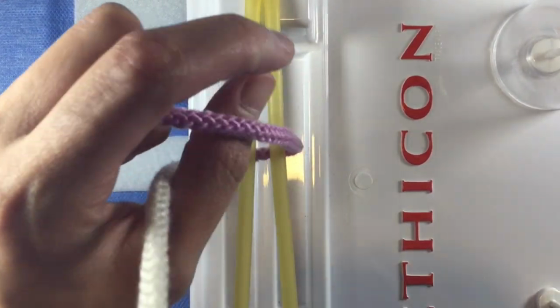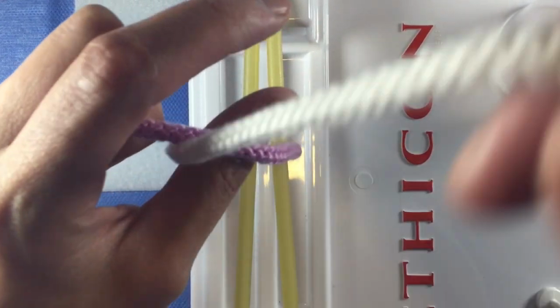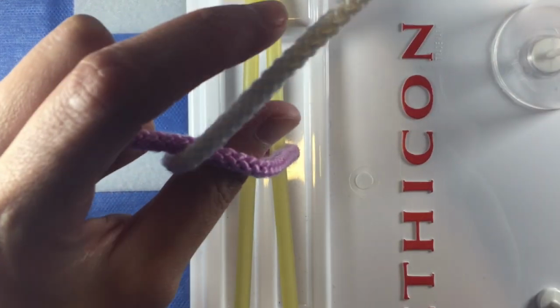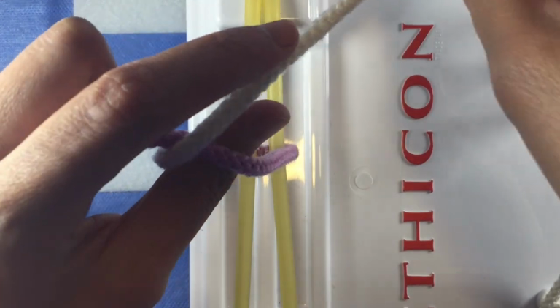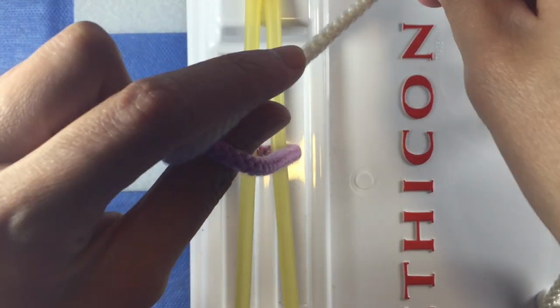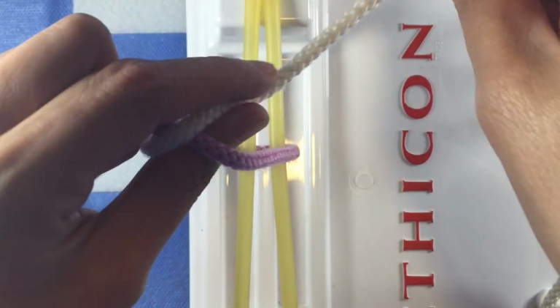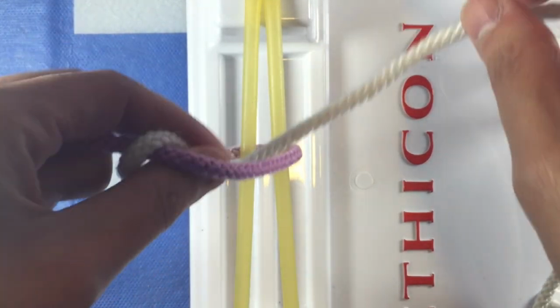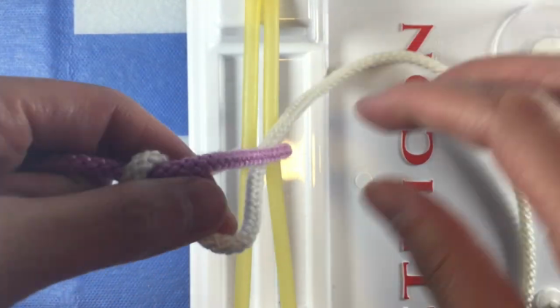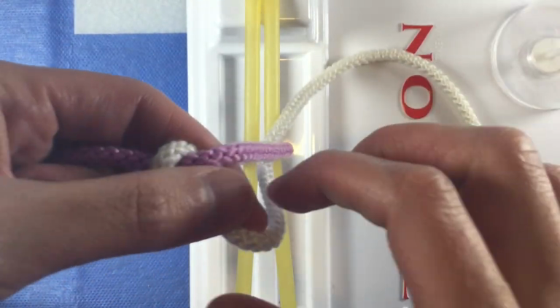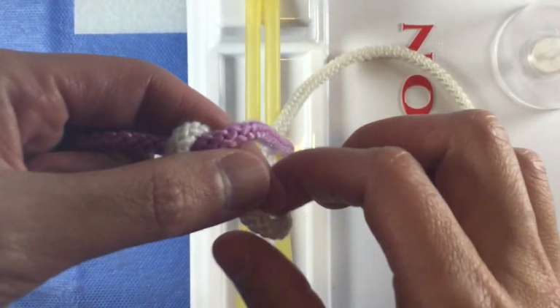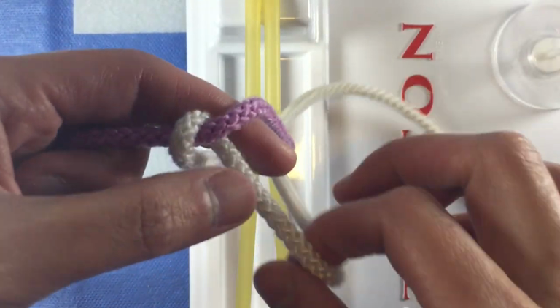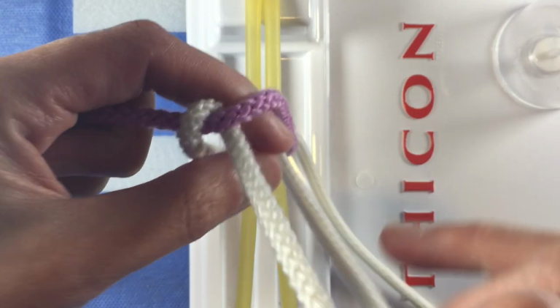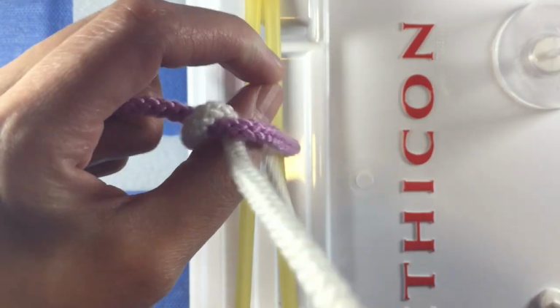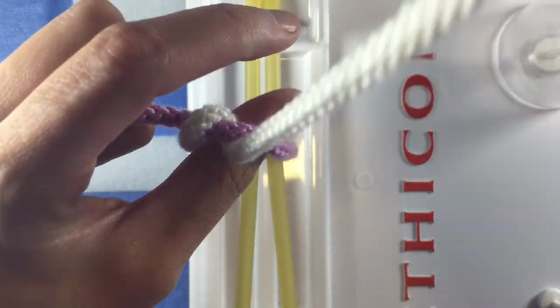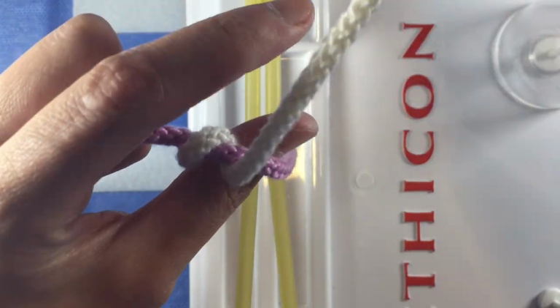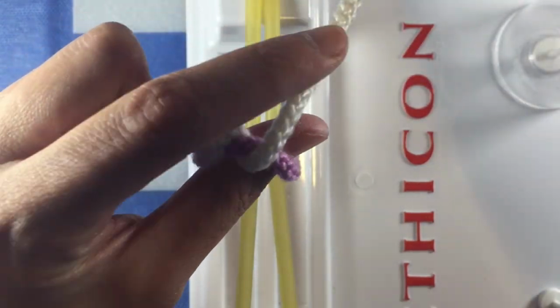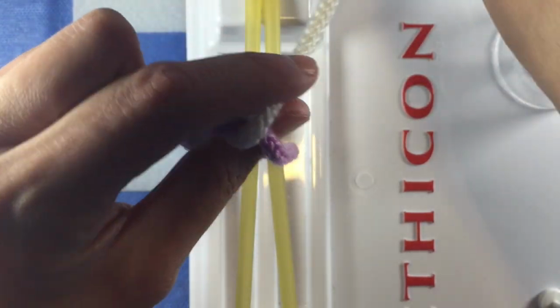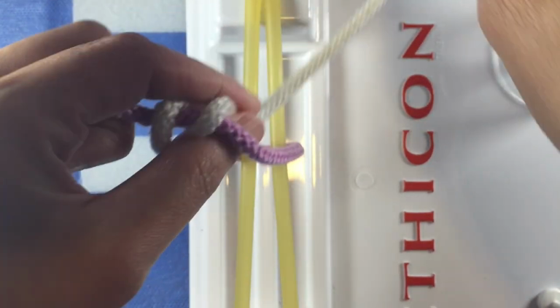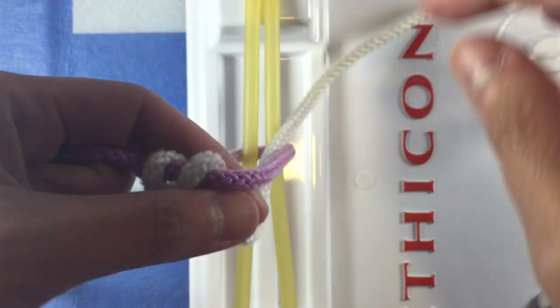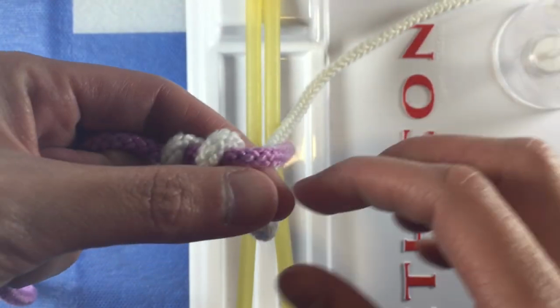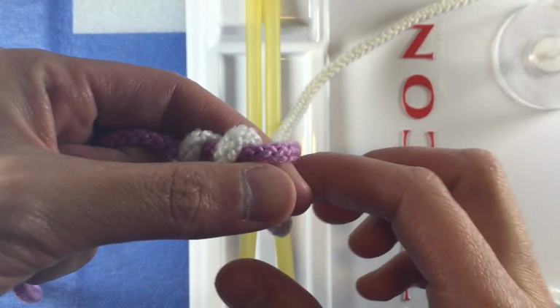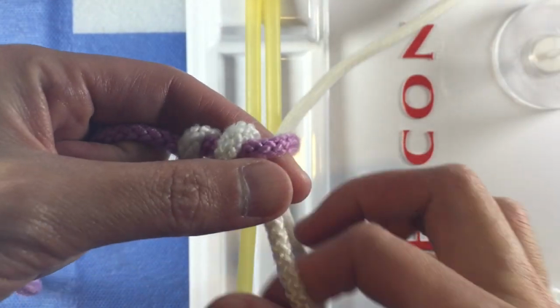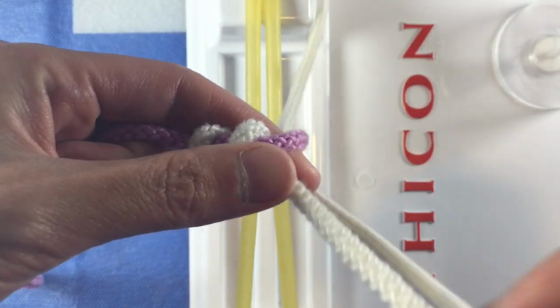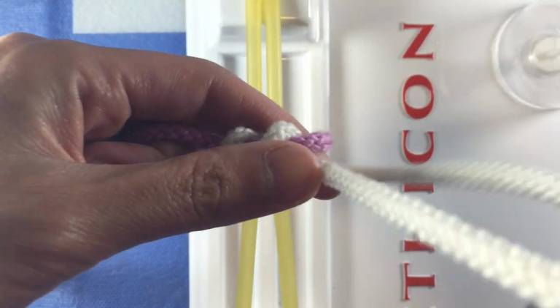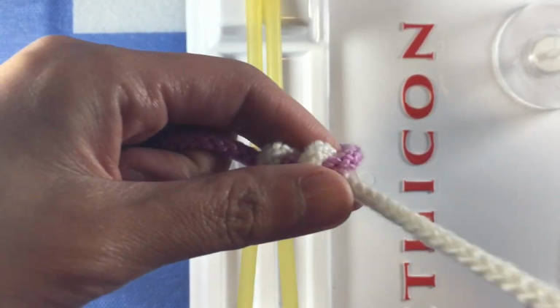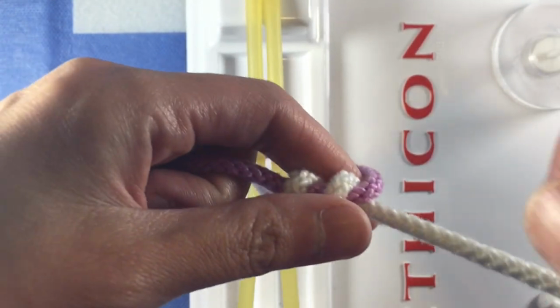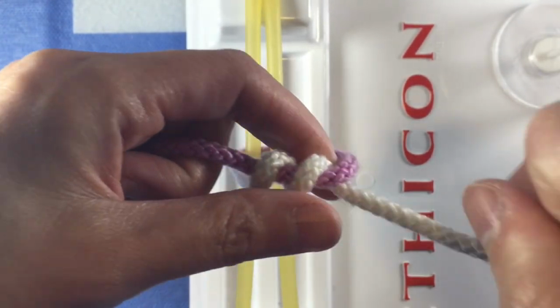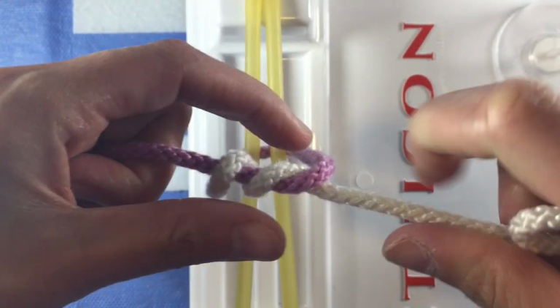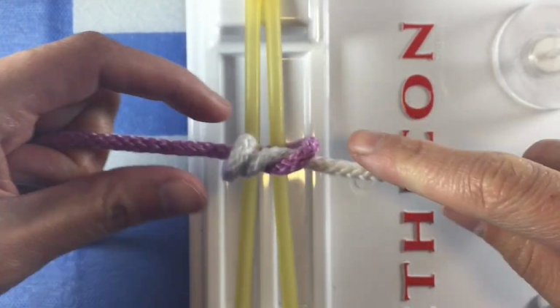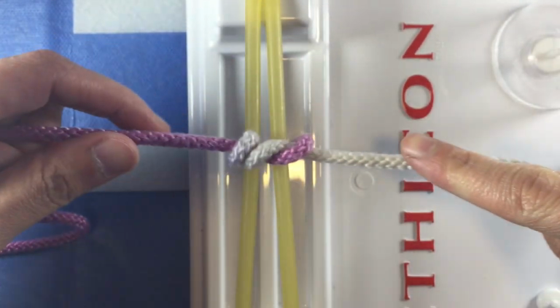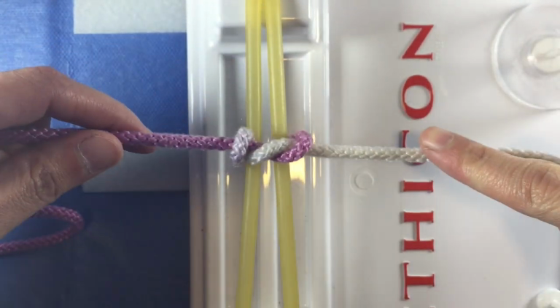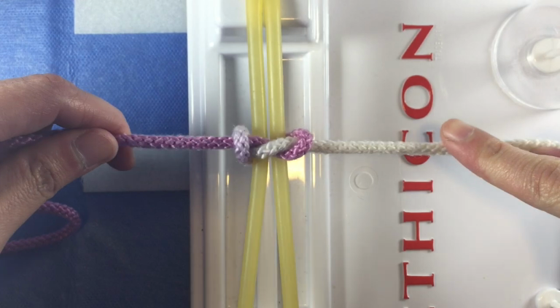All this is, is to wrap the rope or suture not once but twice on the first throw. Then continue as you normally would.